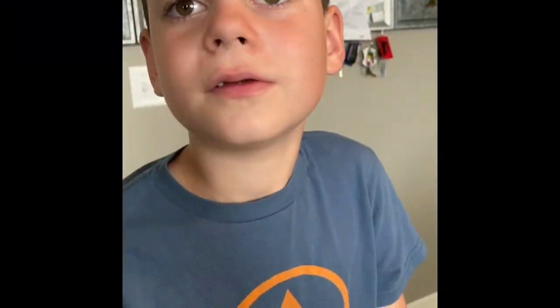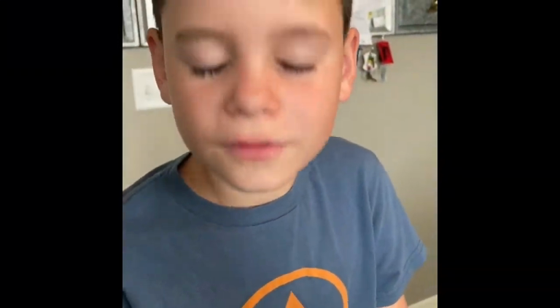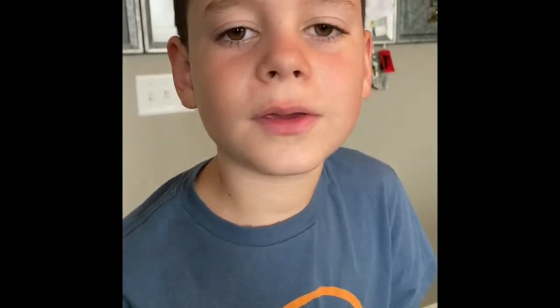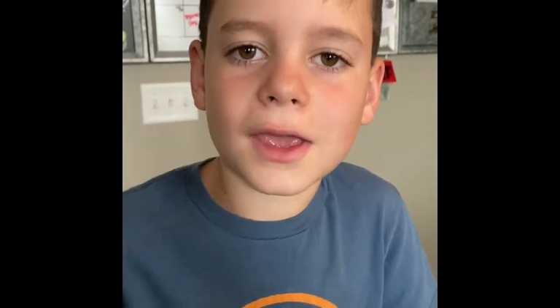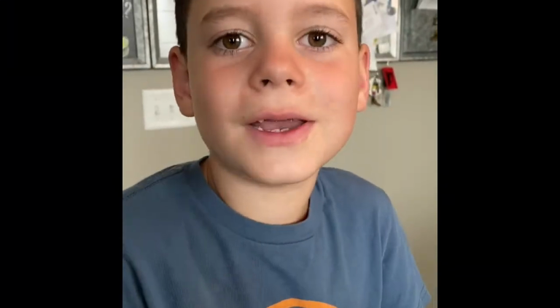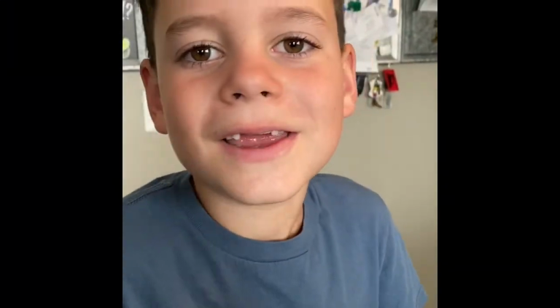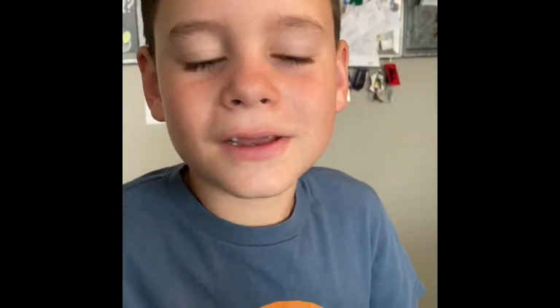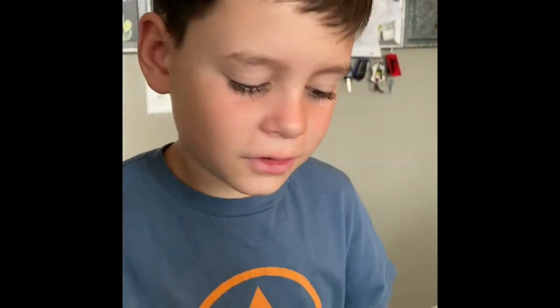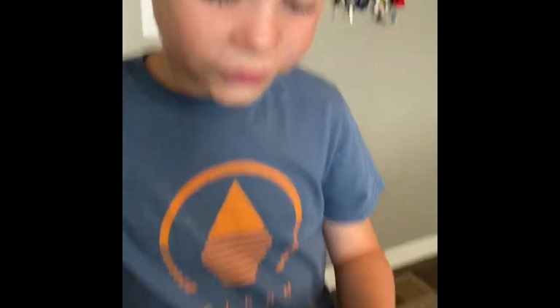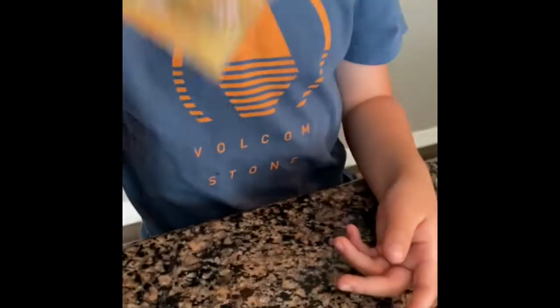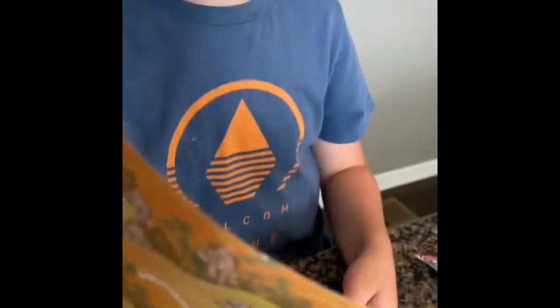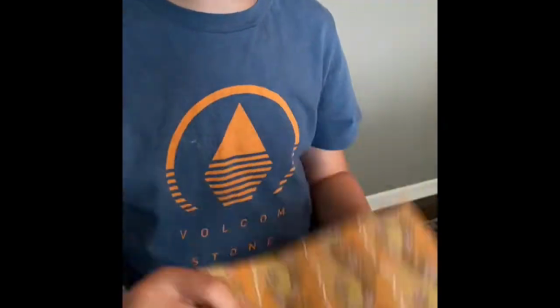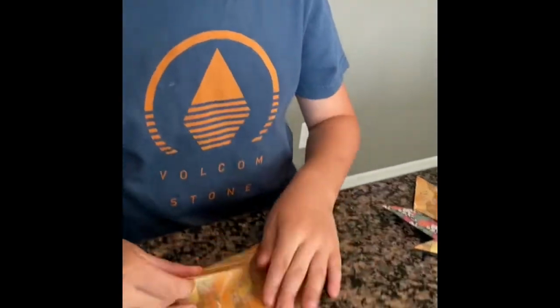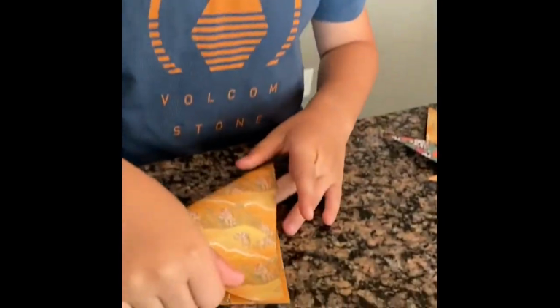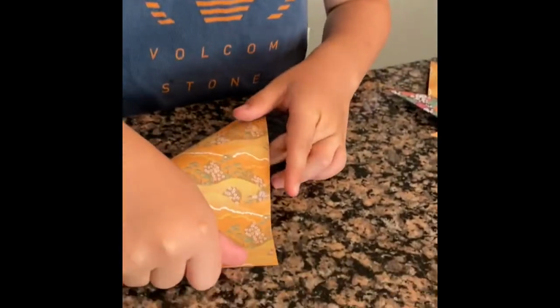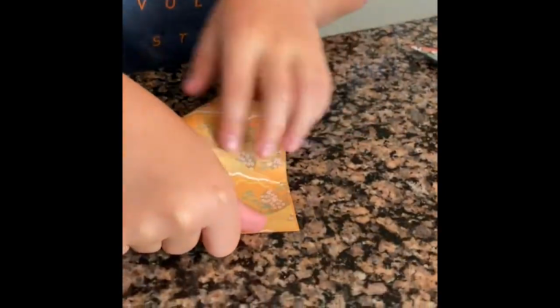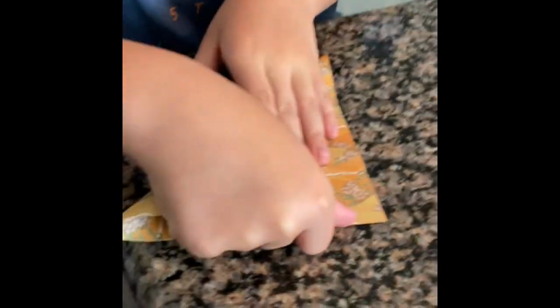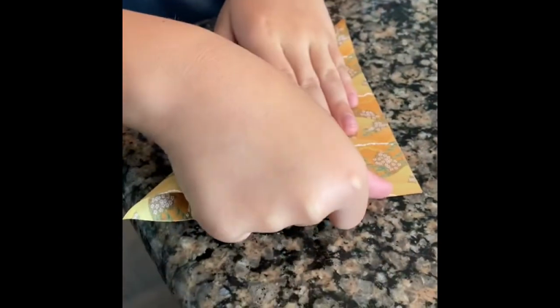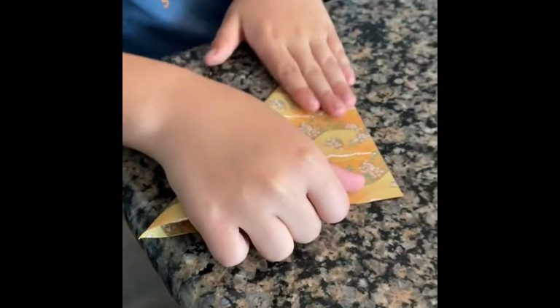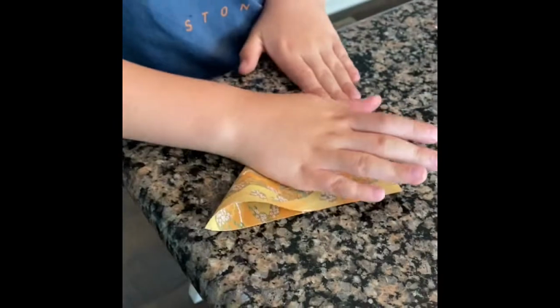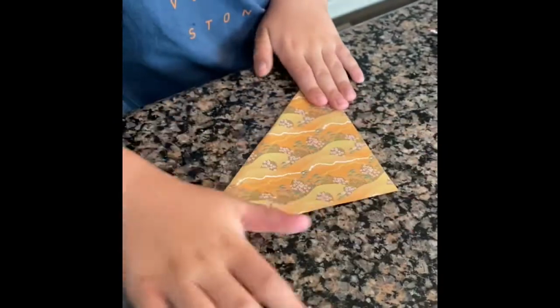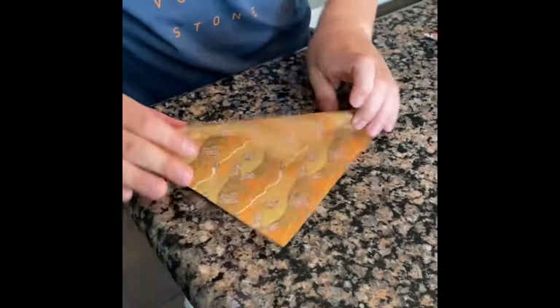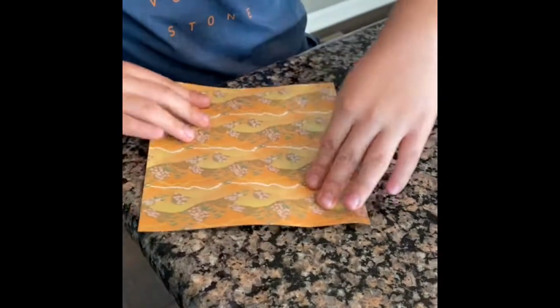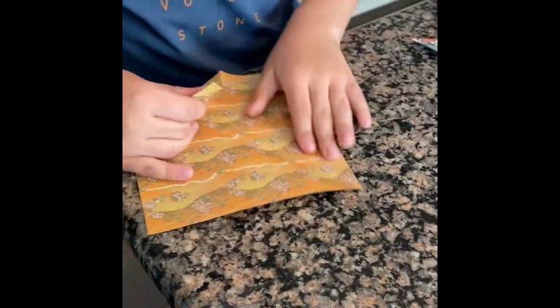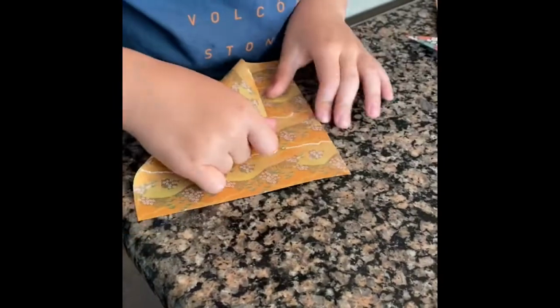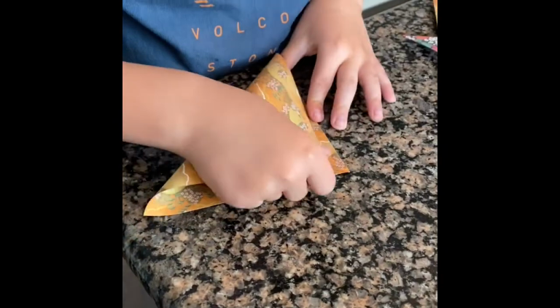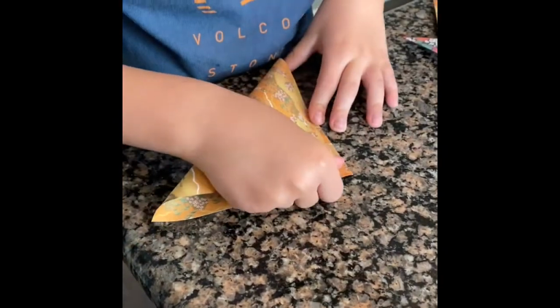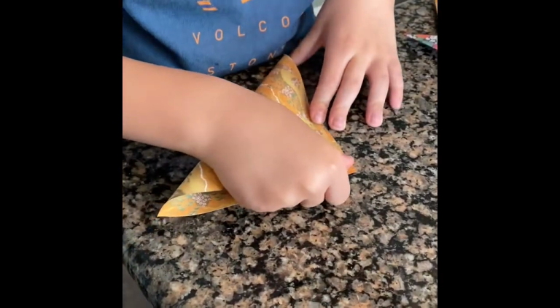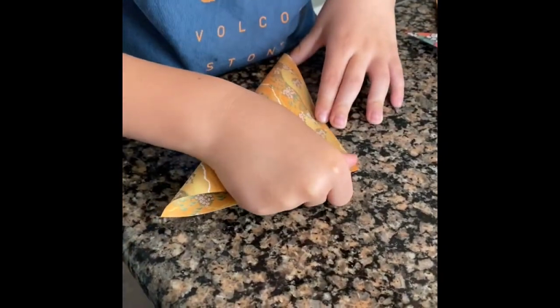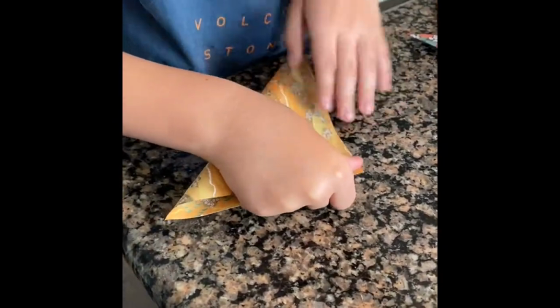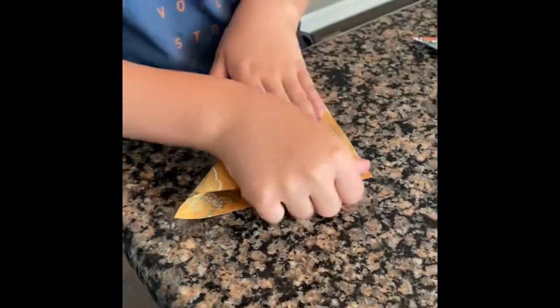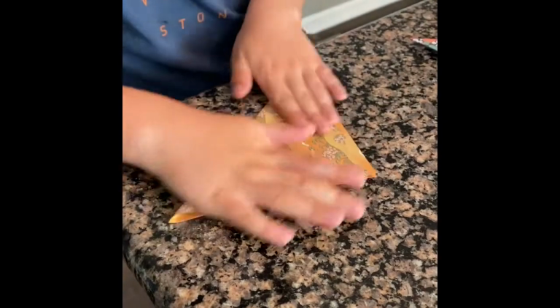This is how you make the eight-pointed ninja star. First you need an origami paper, fold it diagonally like this and then fold it diagonally the opposite way.